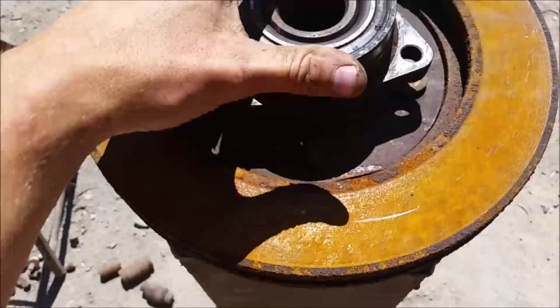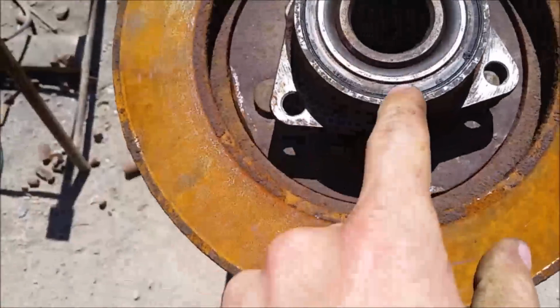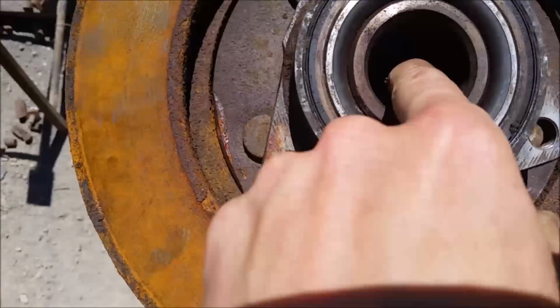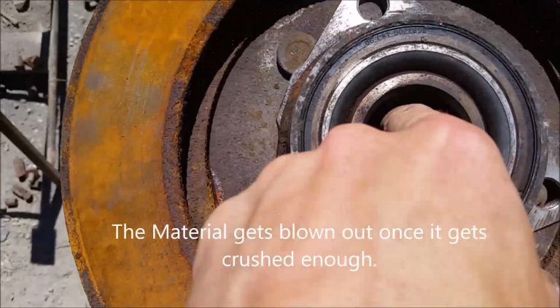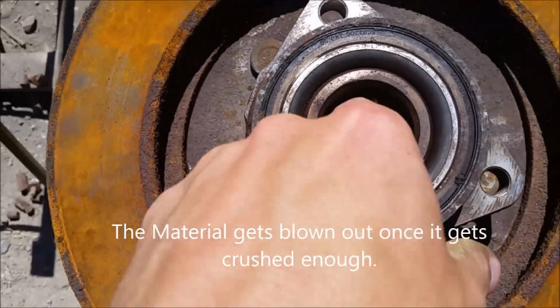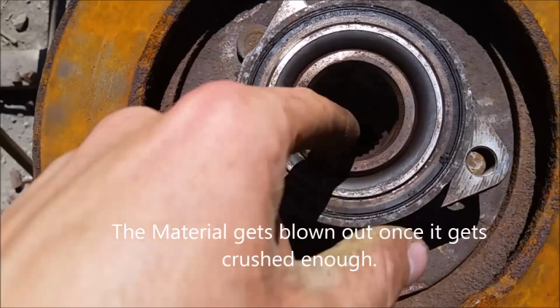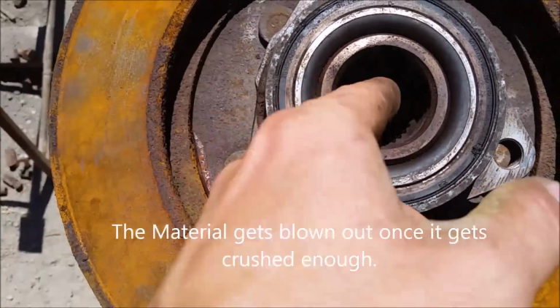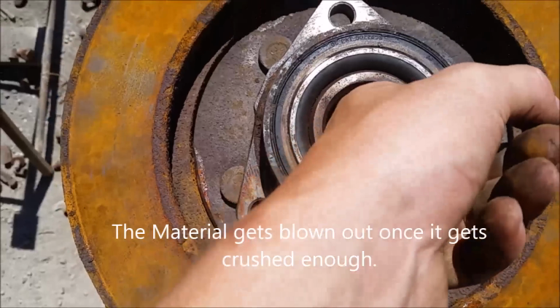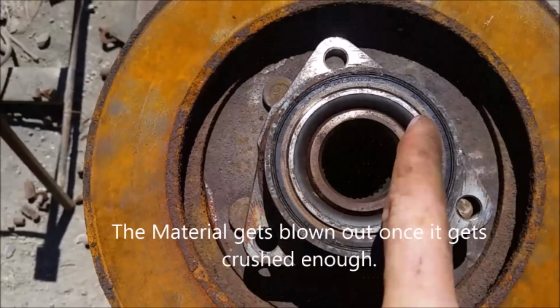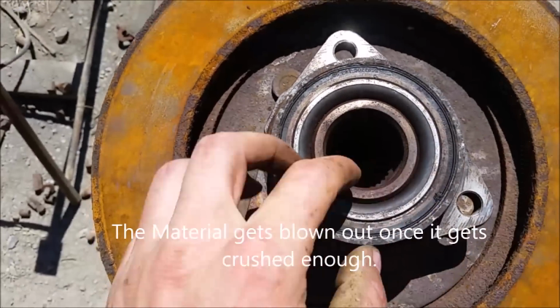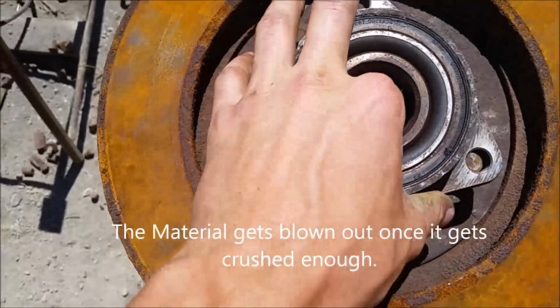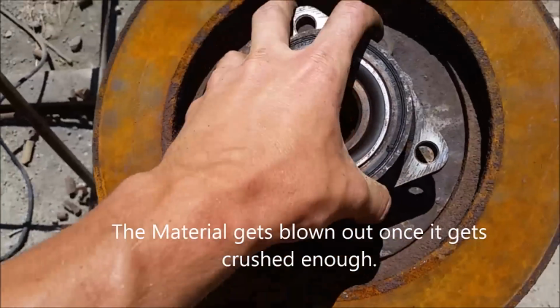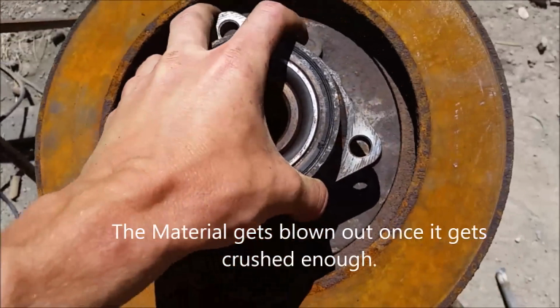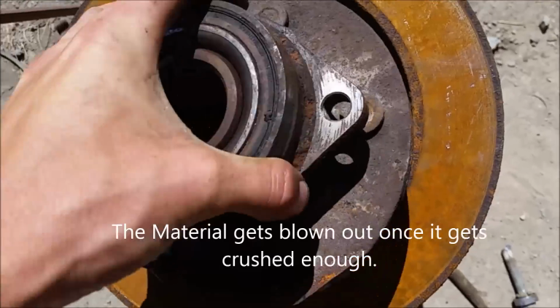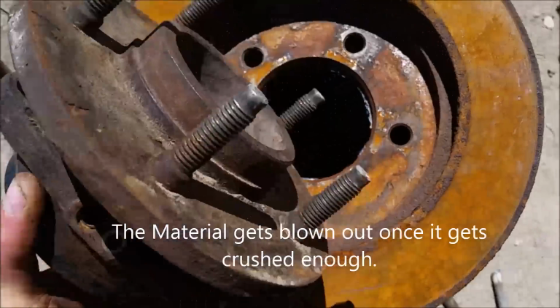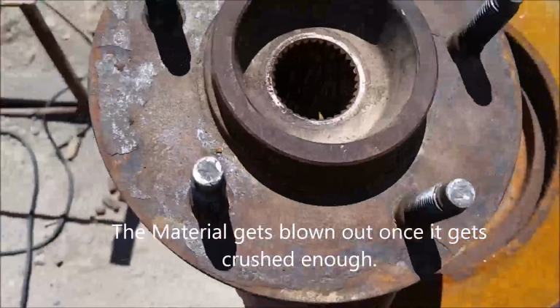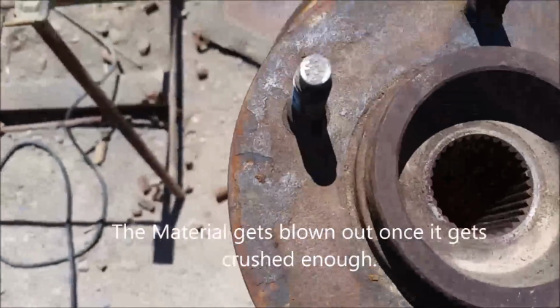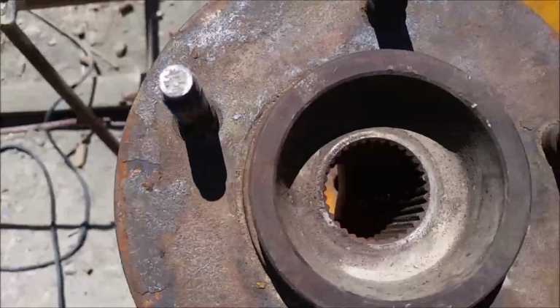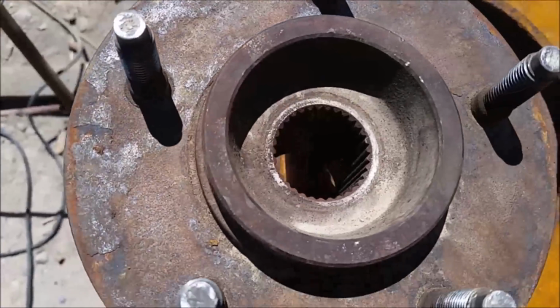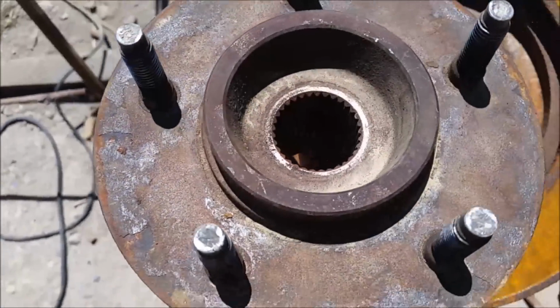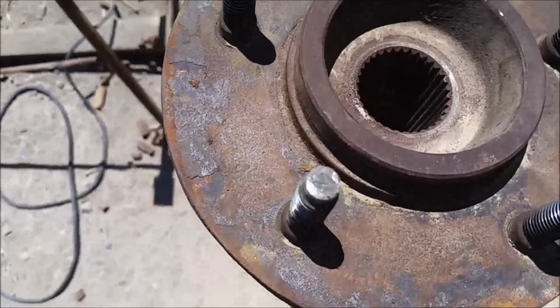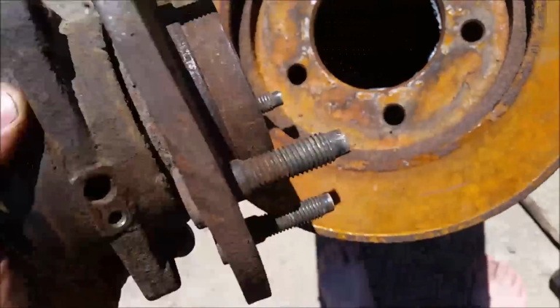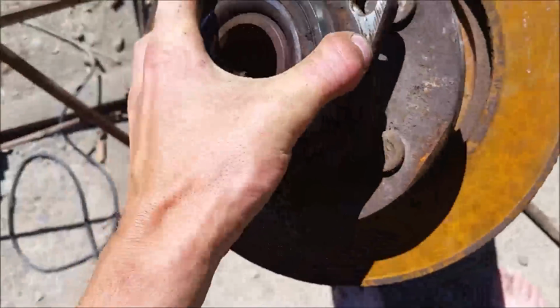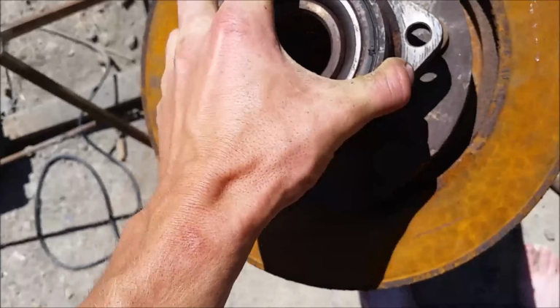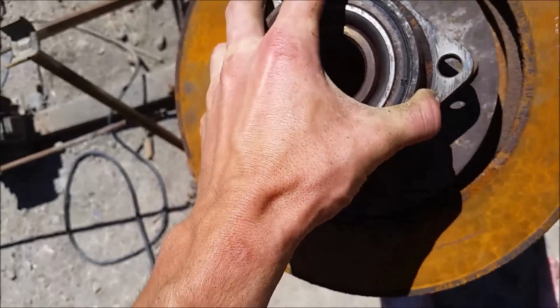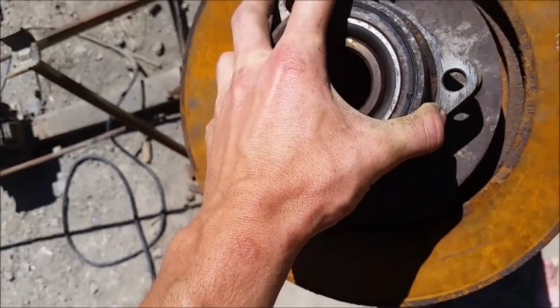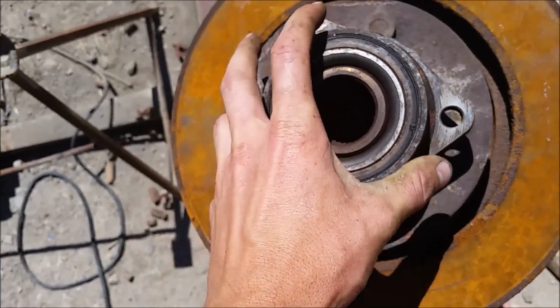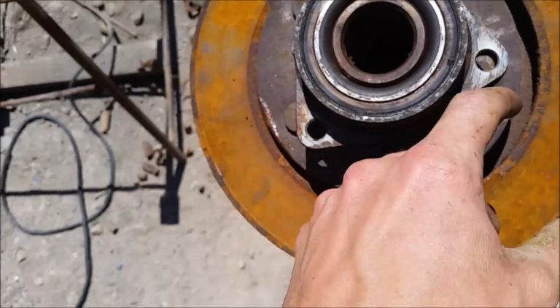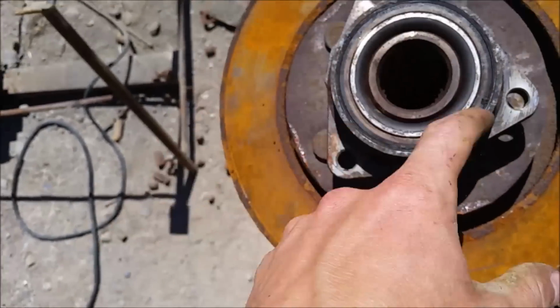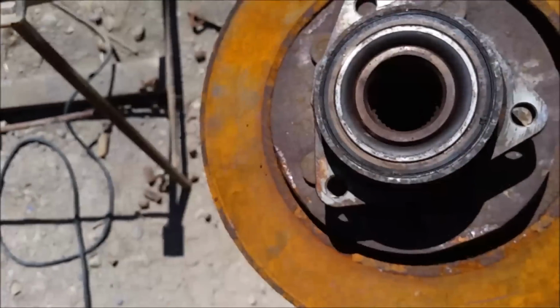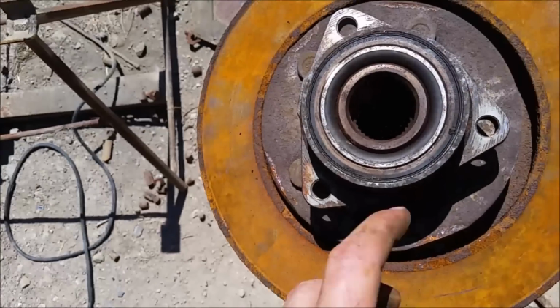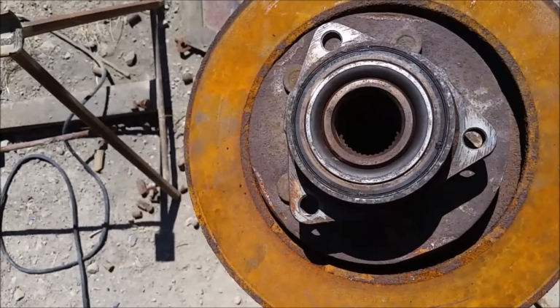I left a hole here — I did that intentionally. This way I can blow air through the whole apparatus. See, if you look at this on the other side, it doesn't get into the bearing at all. So I could blow air through it and blow dust out of there and turn this thing into a continuous feed.